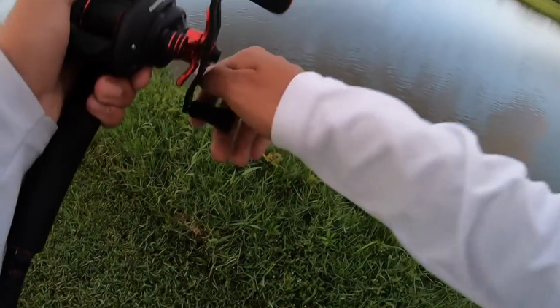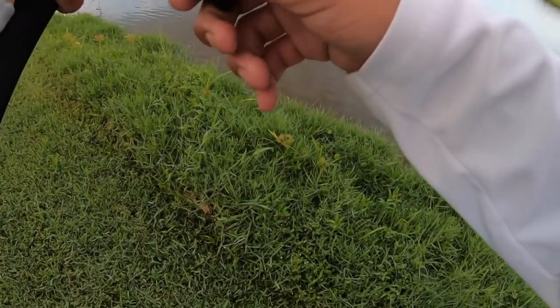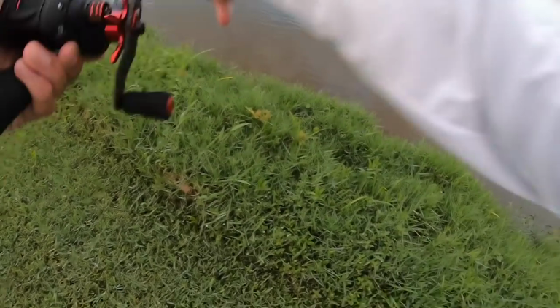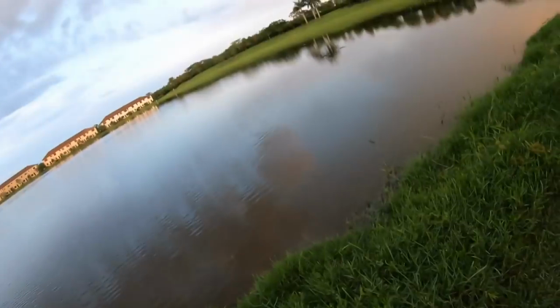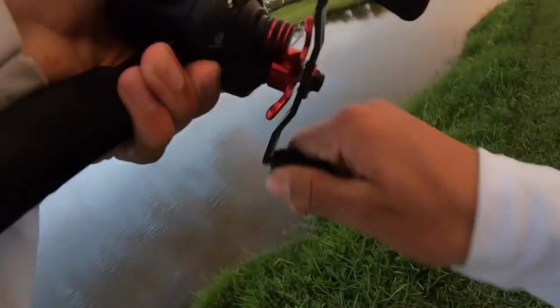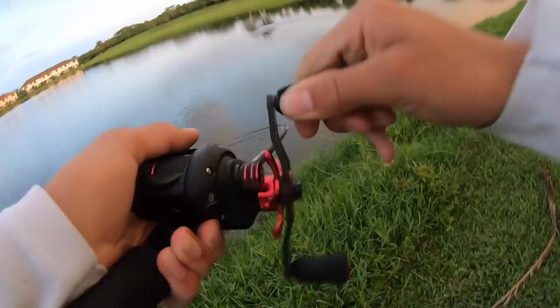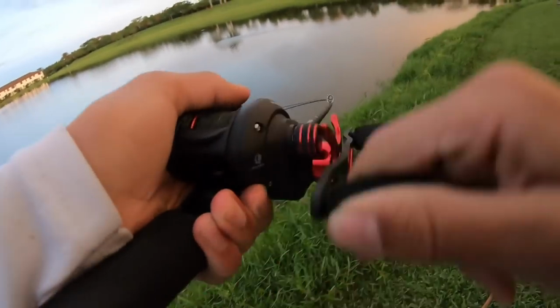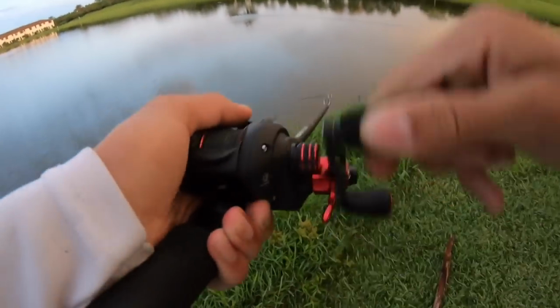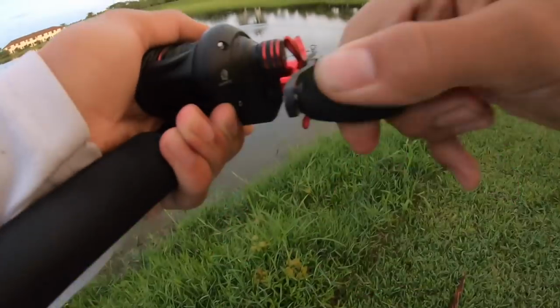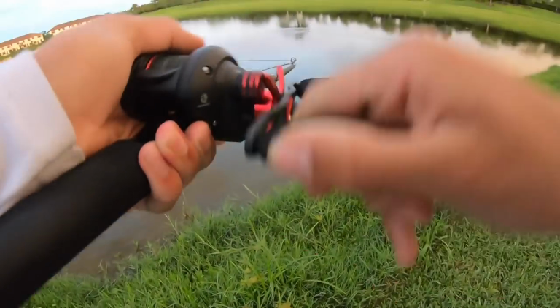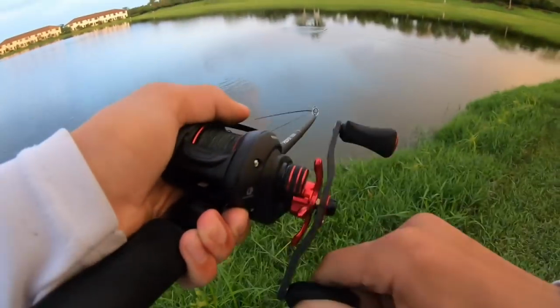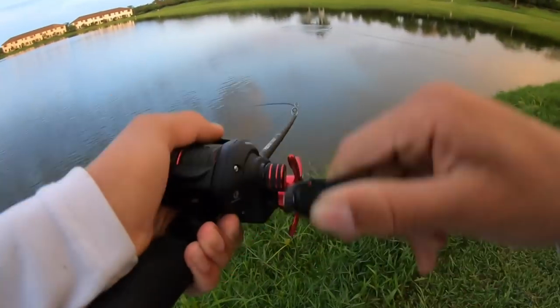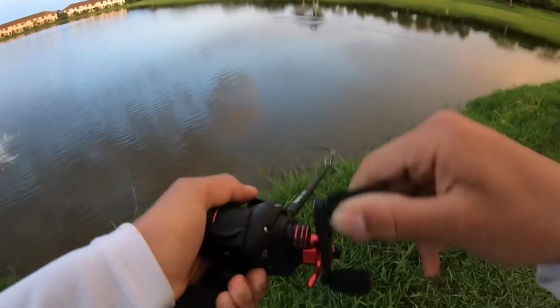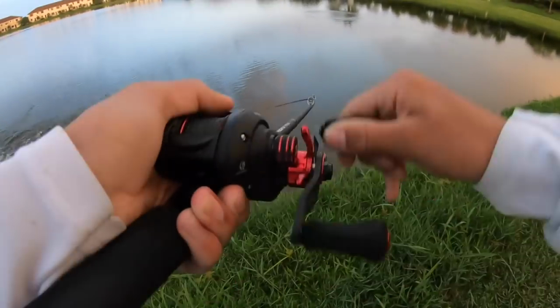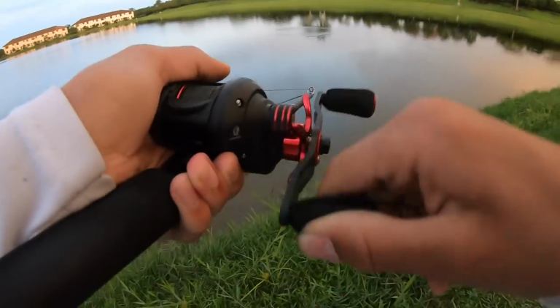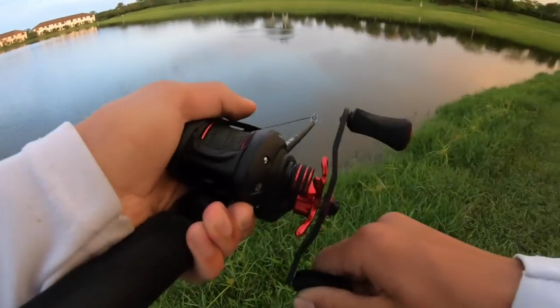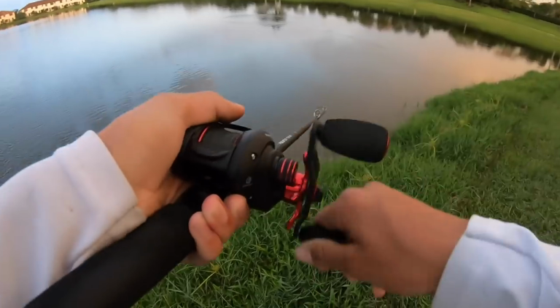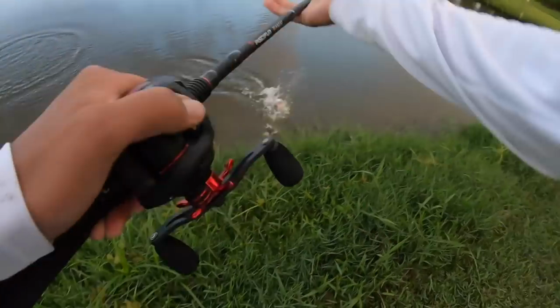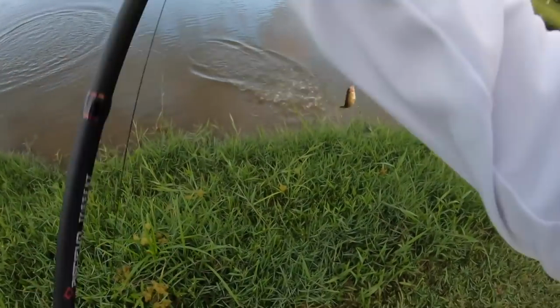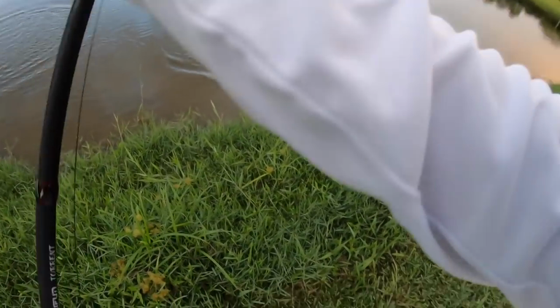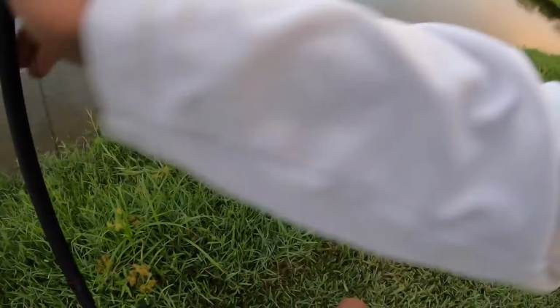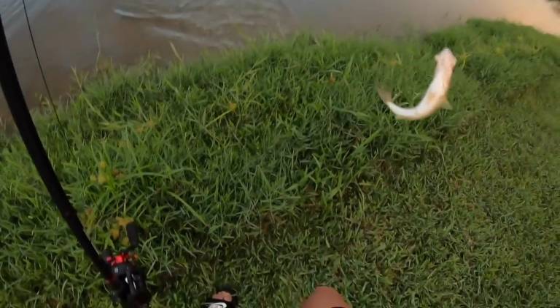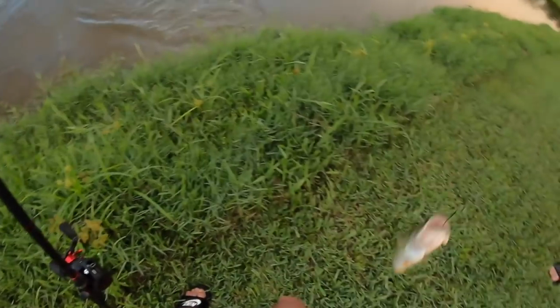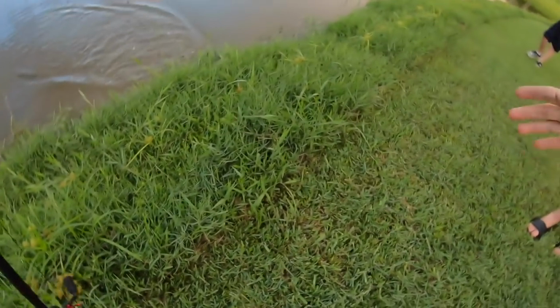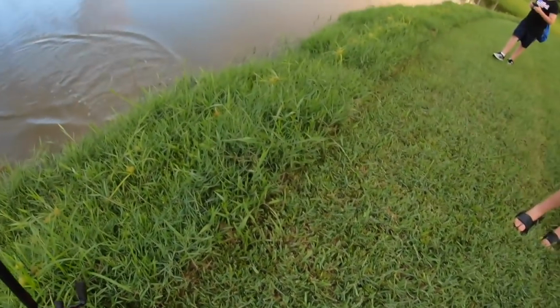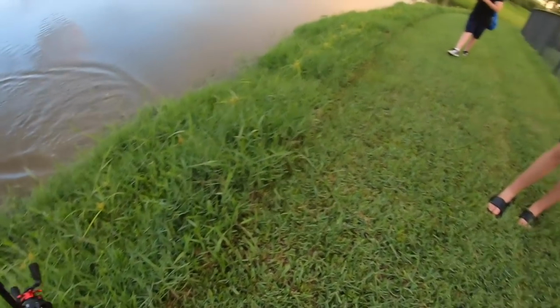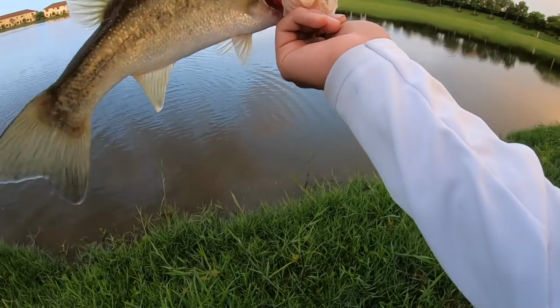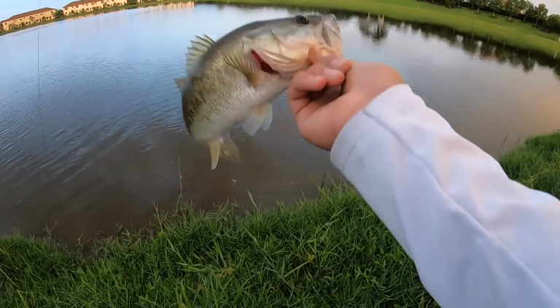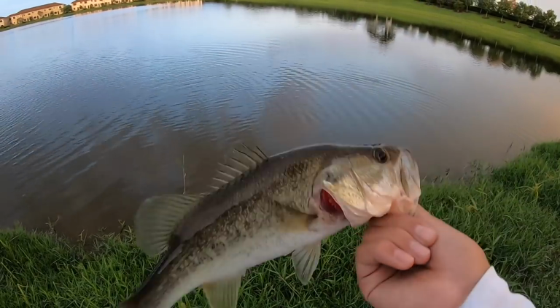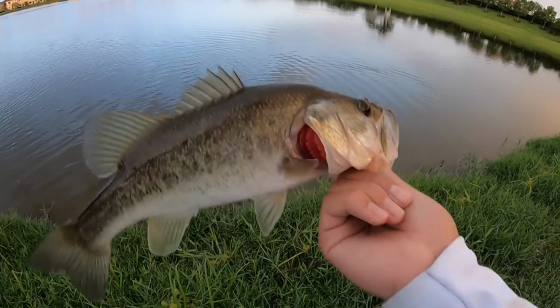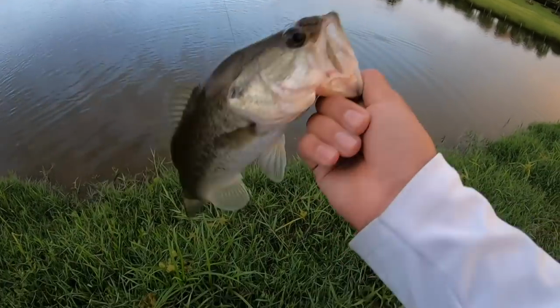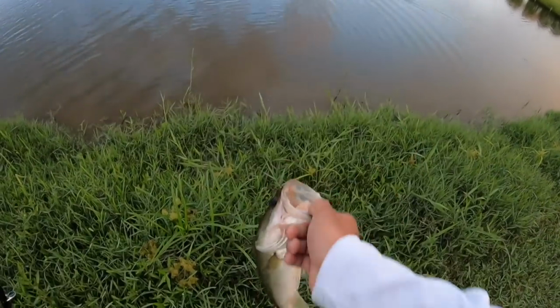There's one — oh my god, he's going crazy! Yeah, first bass of the day — he's pretty small. See ya, bud.